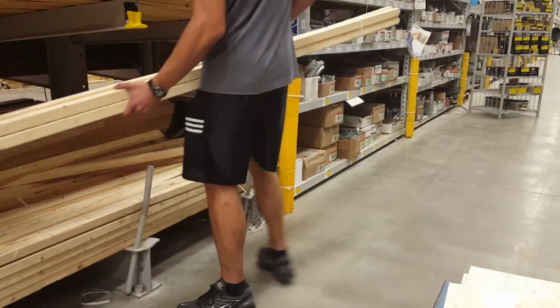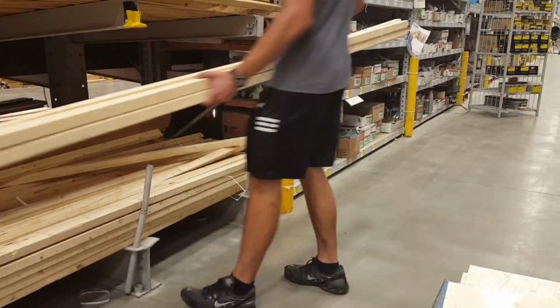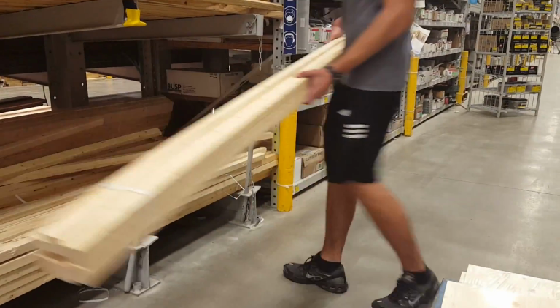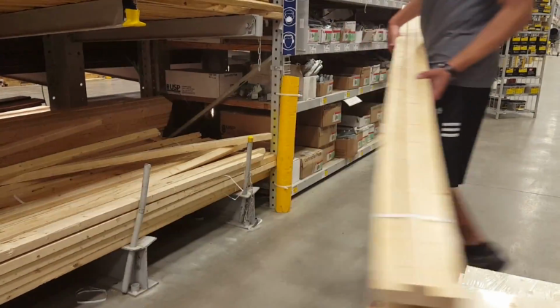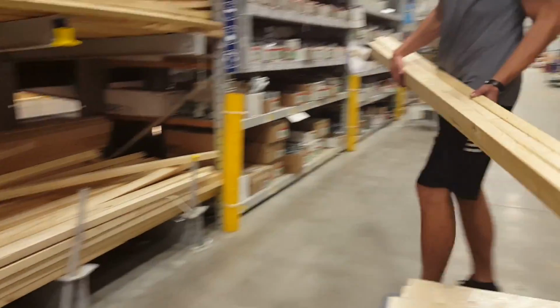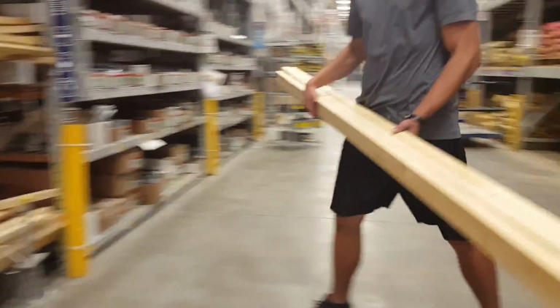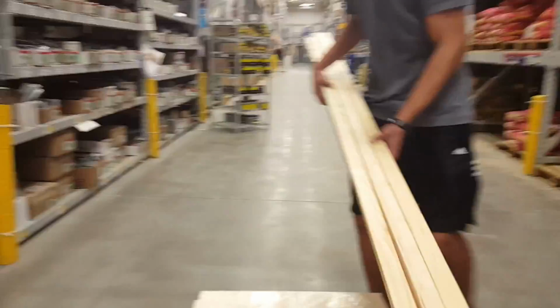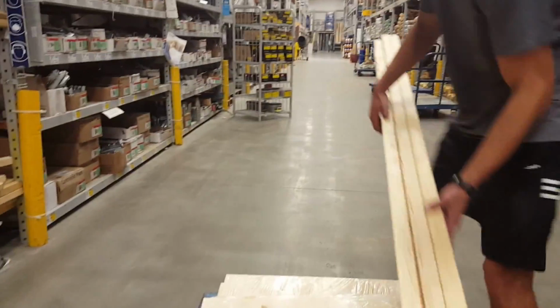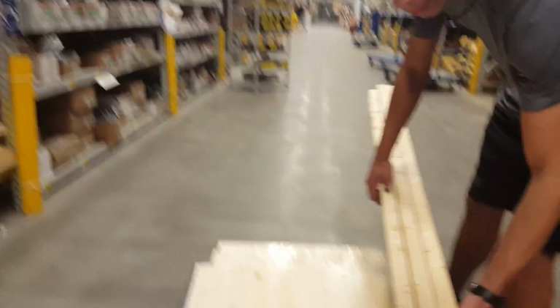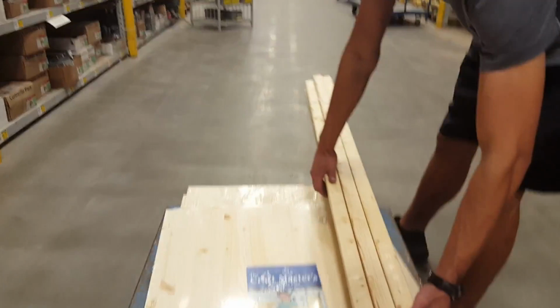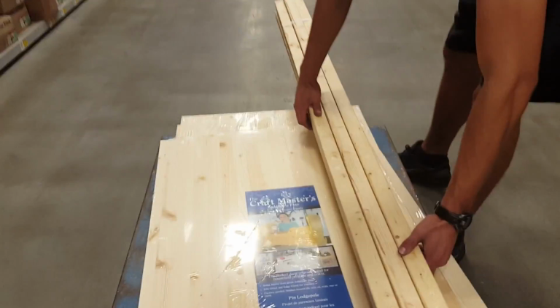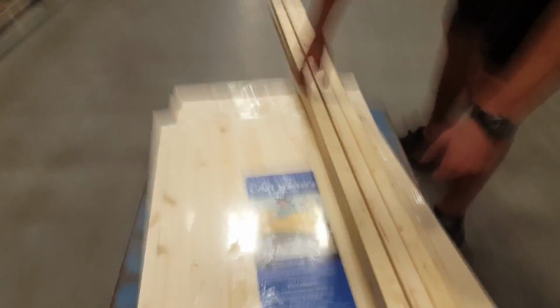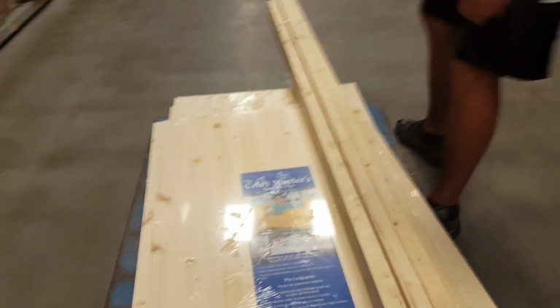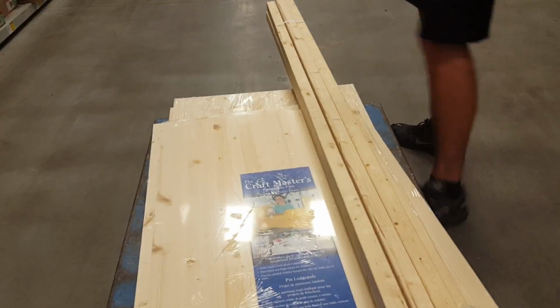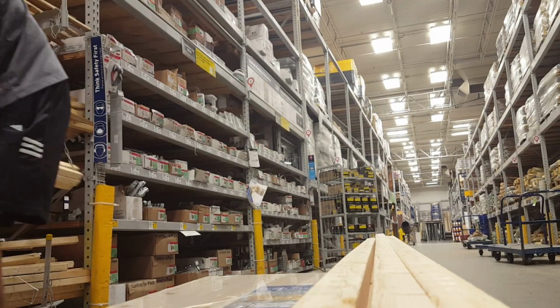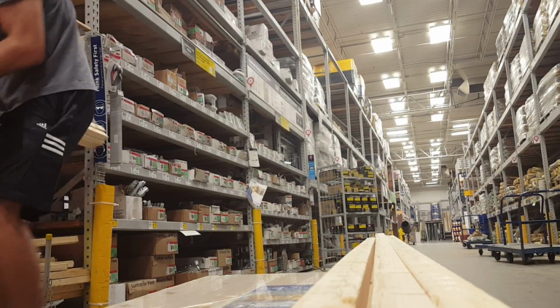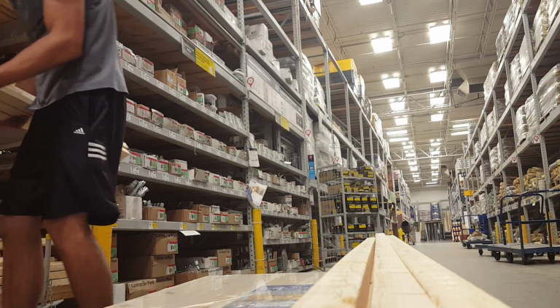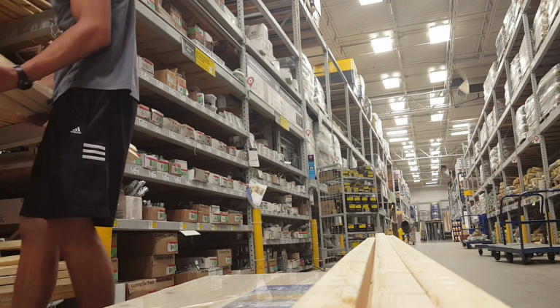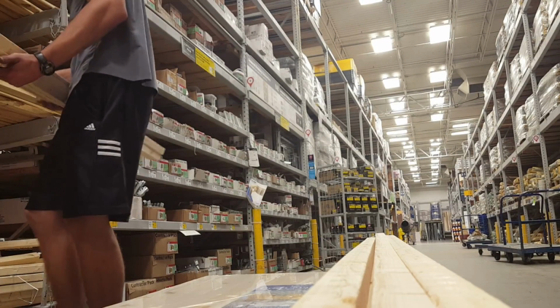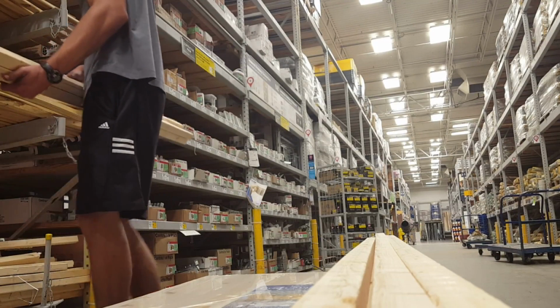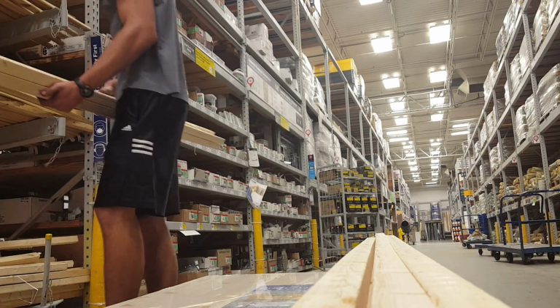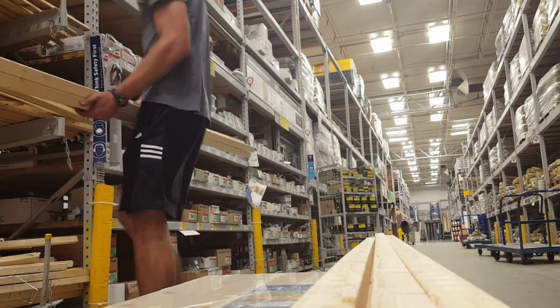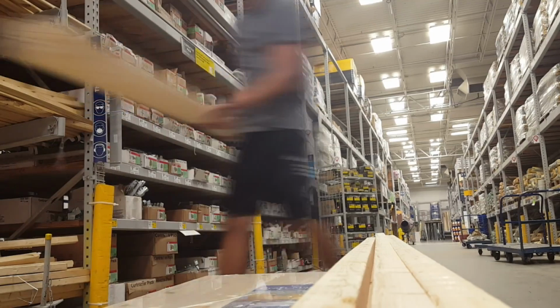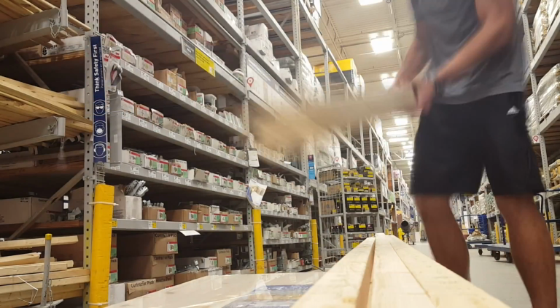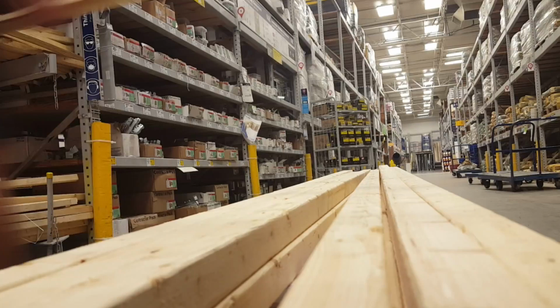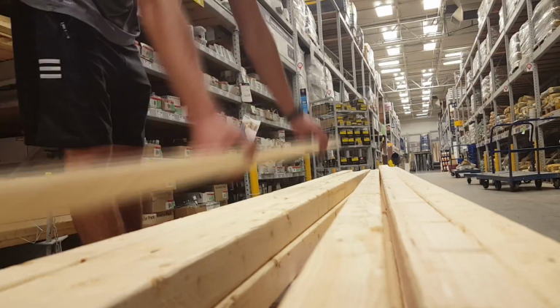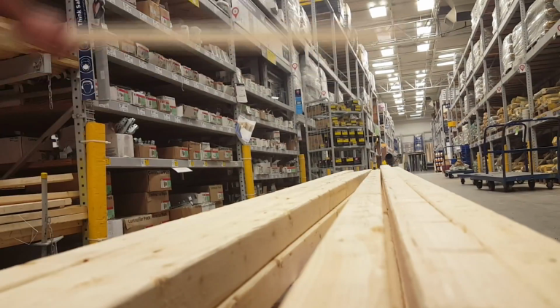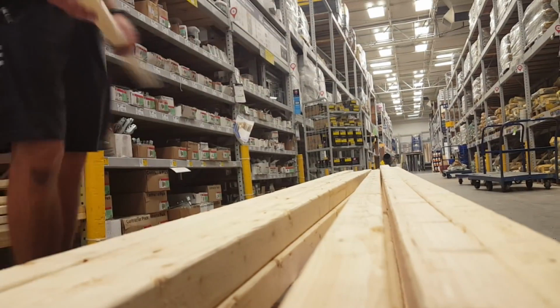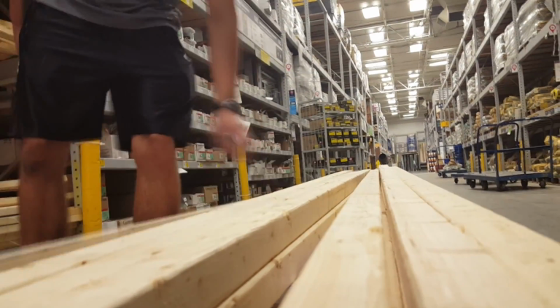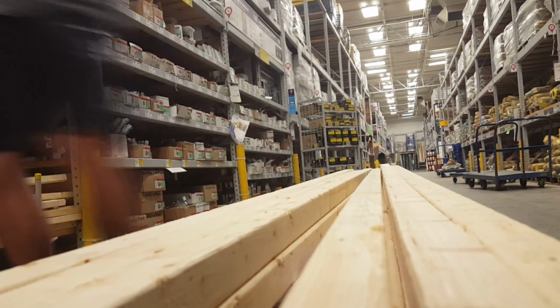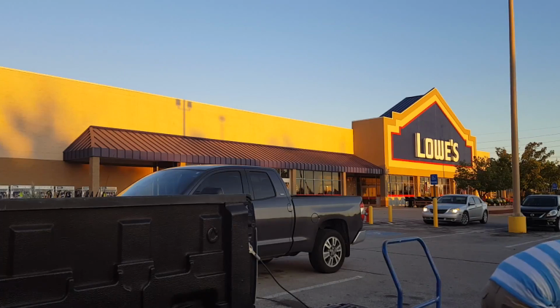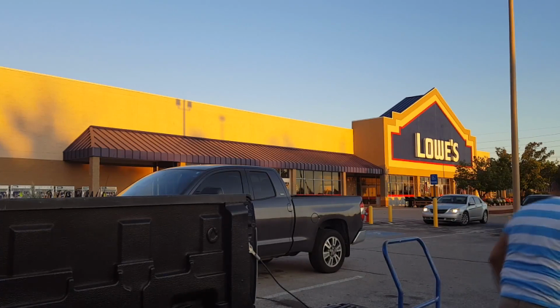Next, you'll need the square boards. The boards I ended up using were 1.4 inches squared by 8 feet long. We need 49 feet of wood per sound diffuser, plus I'd like to get an extra board just in case any of the blocks don't turn out the way I'd like. Again, check for deformities and make sure the boards are as straight as possible.